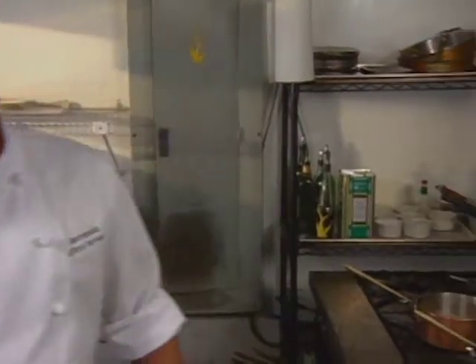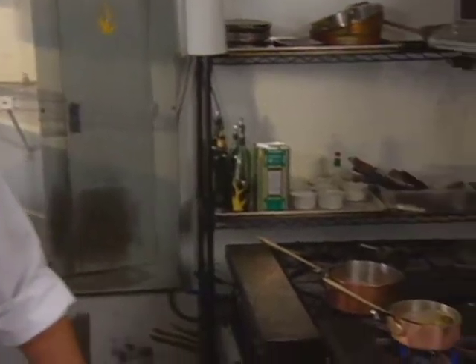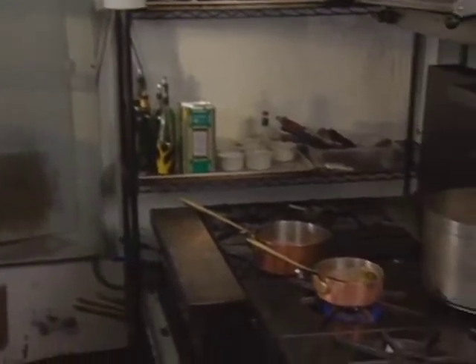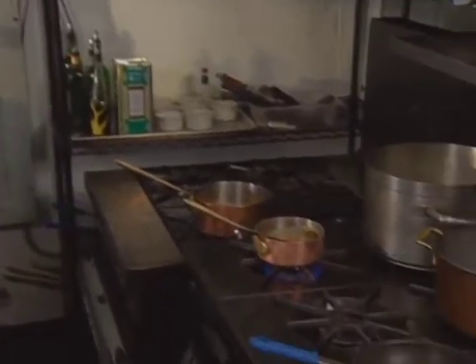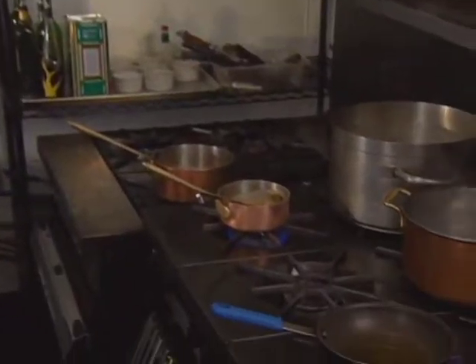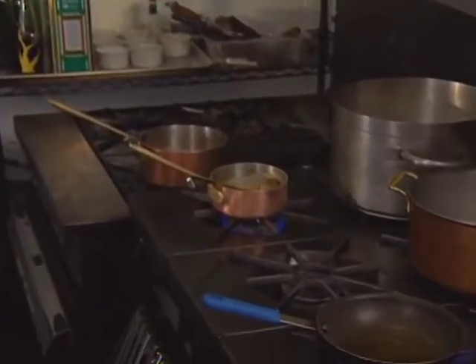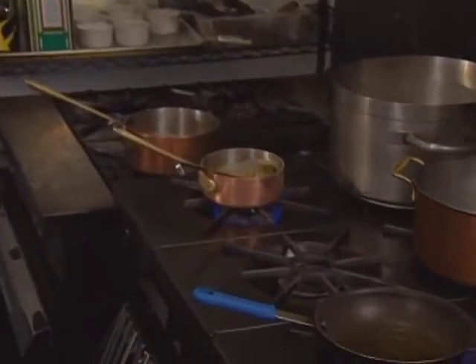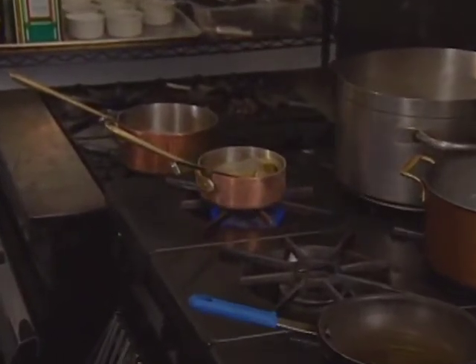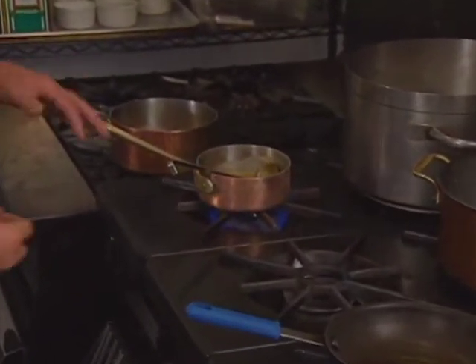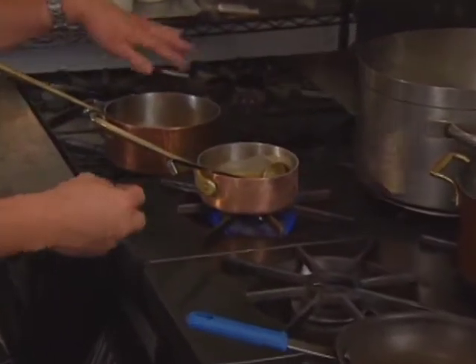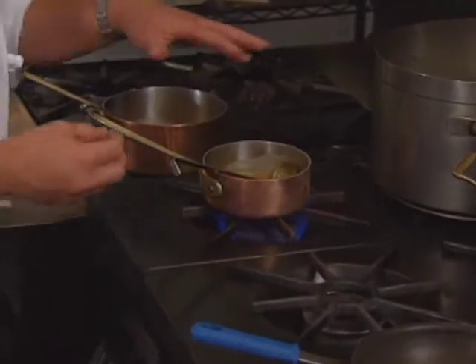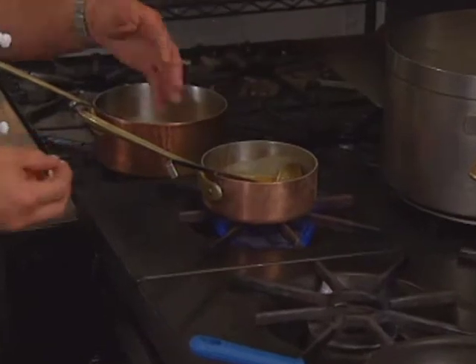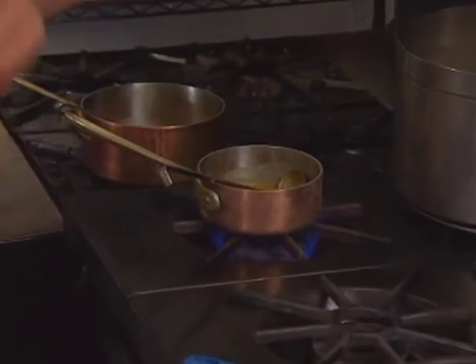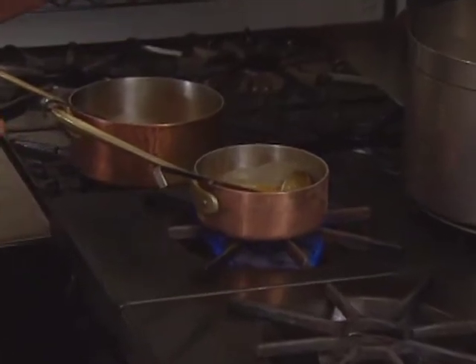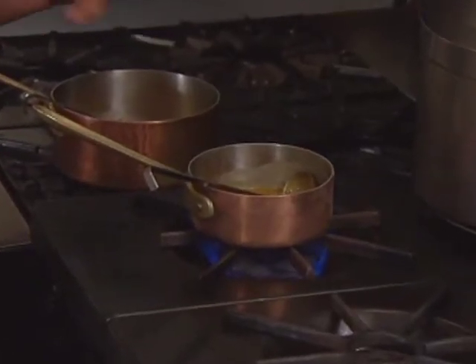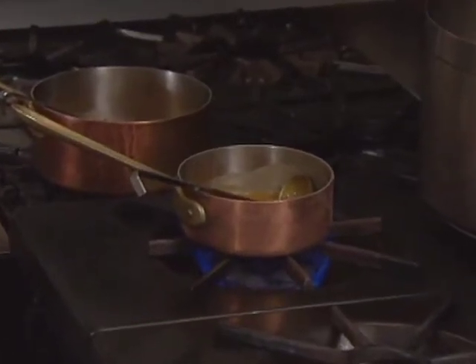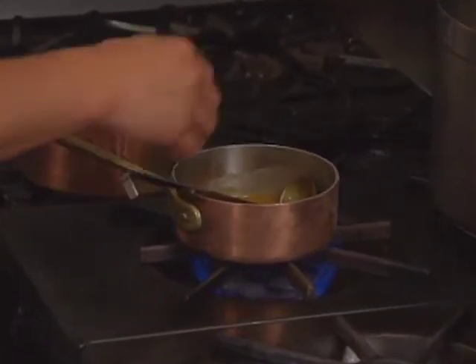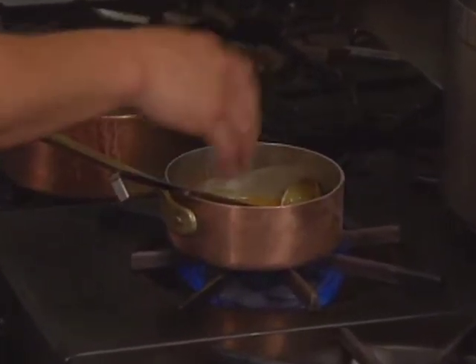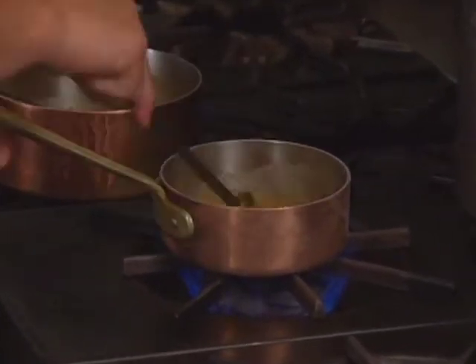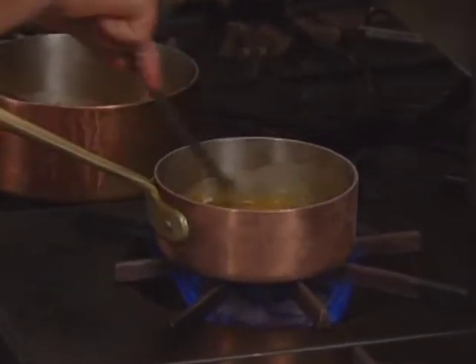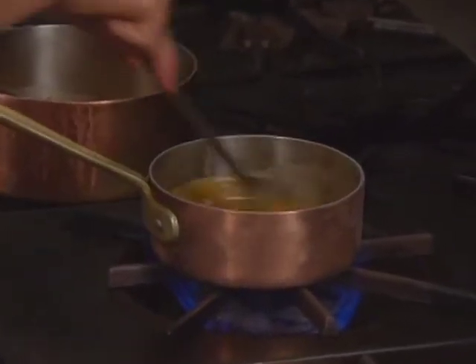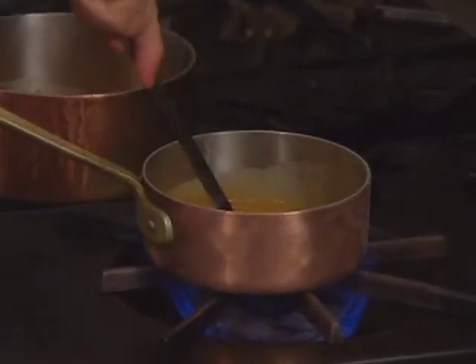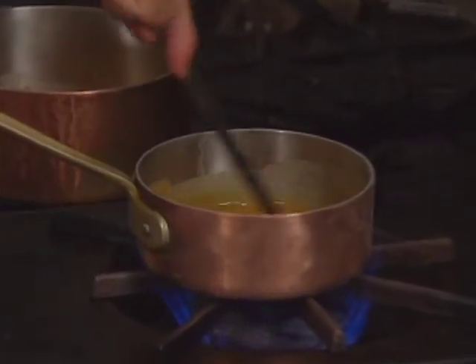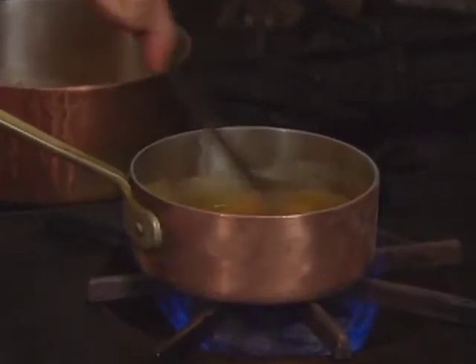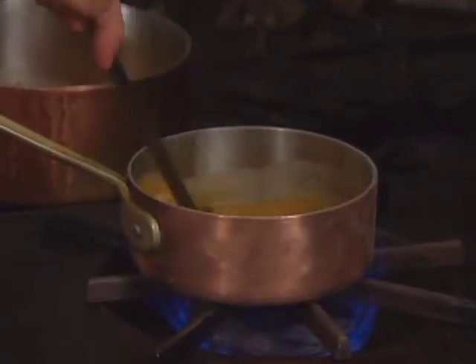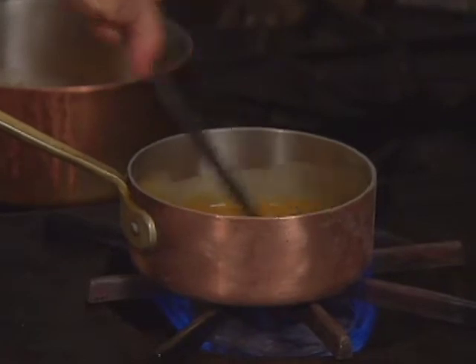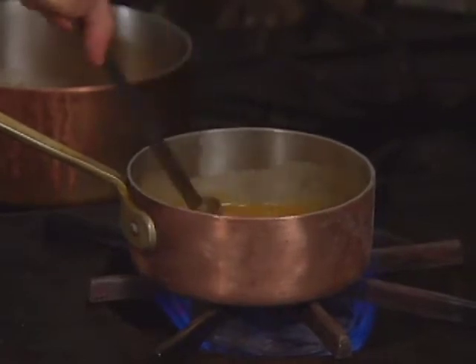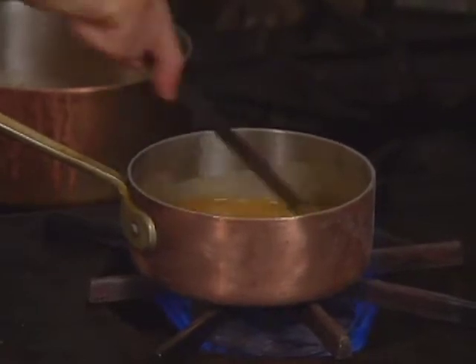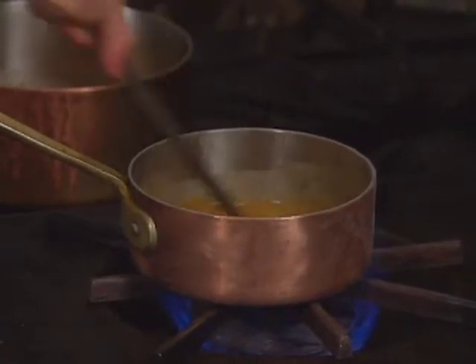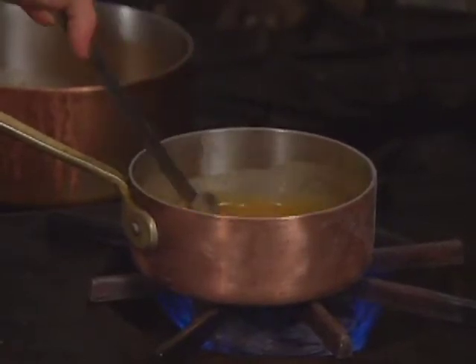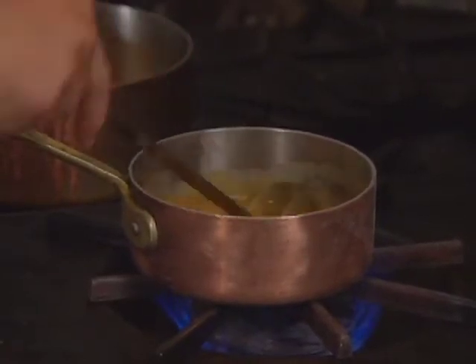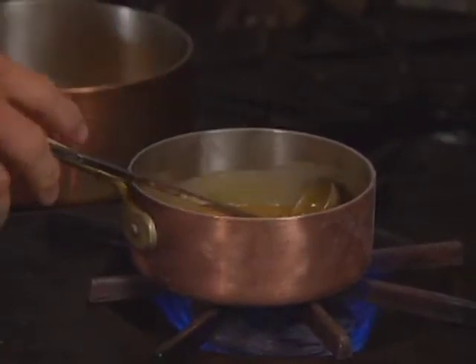A little touch of butter is added to the vinaigrette. This butter glosses it and gives it a rounder flavor. The vinaigrette itself is pretty thick on its own.